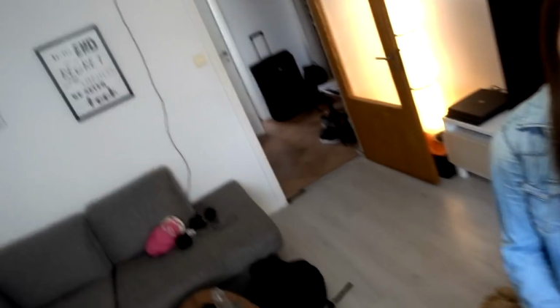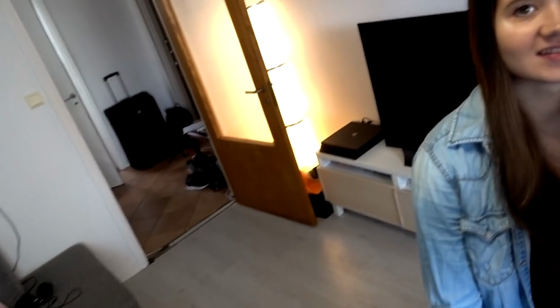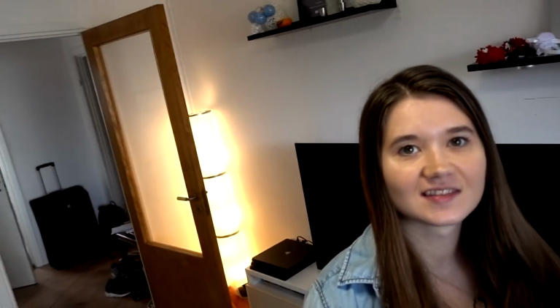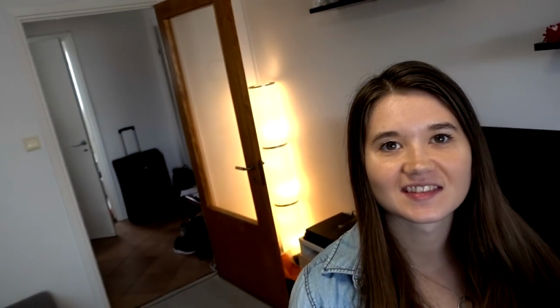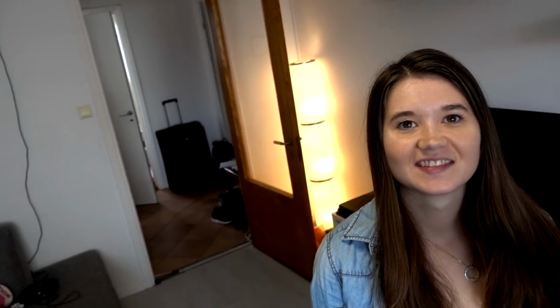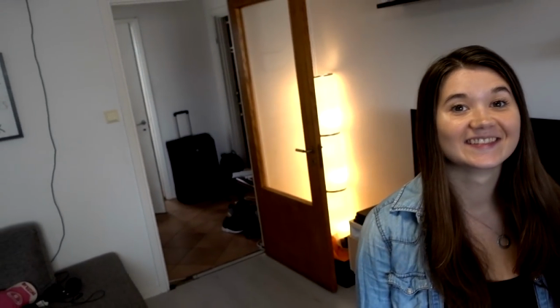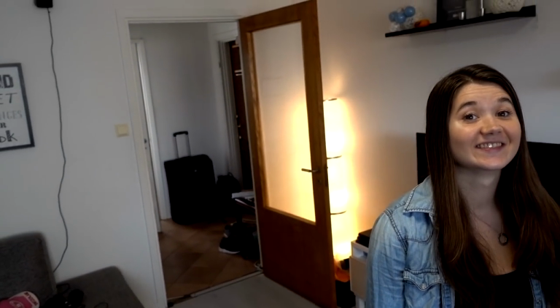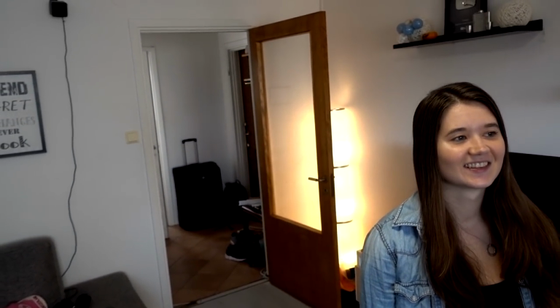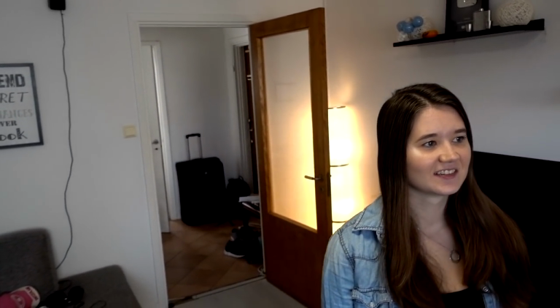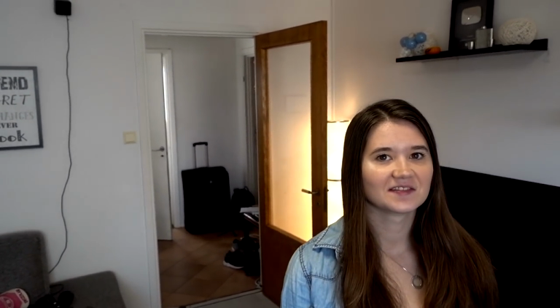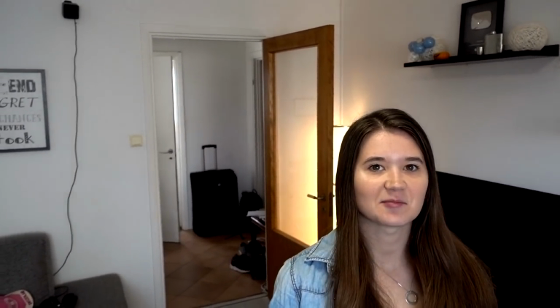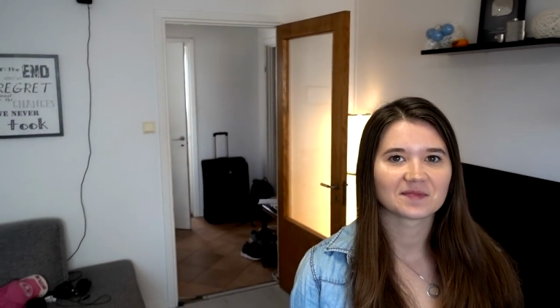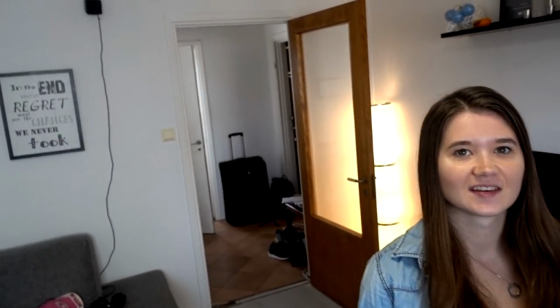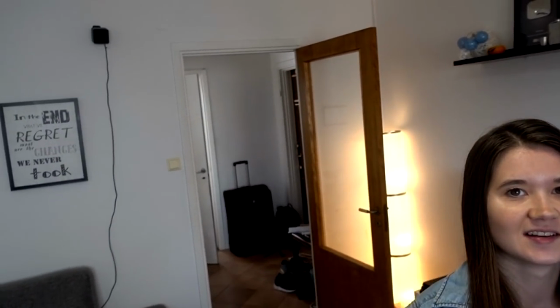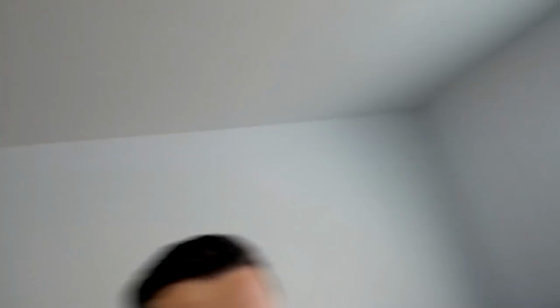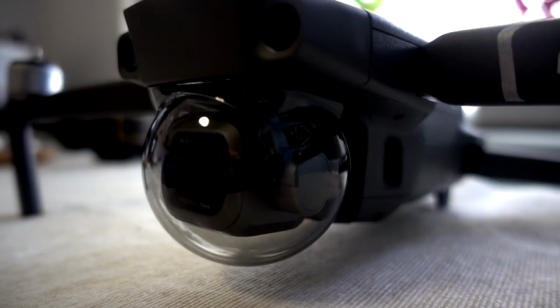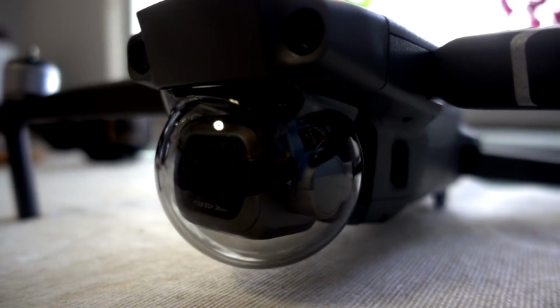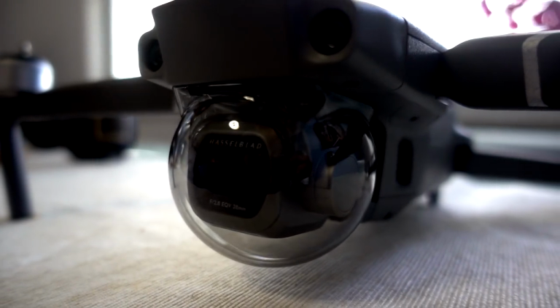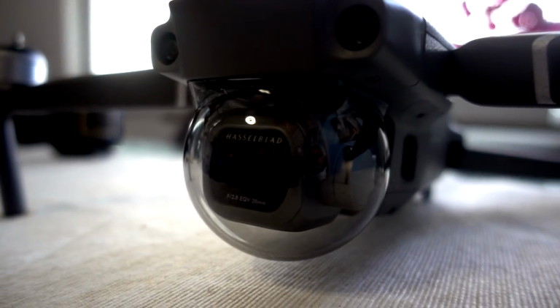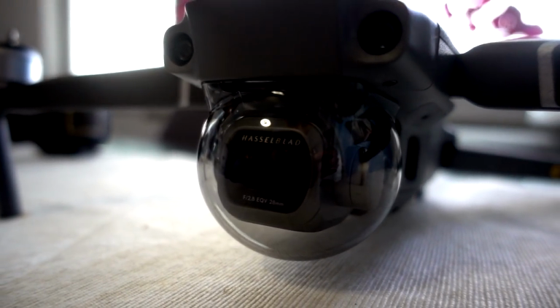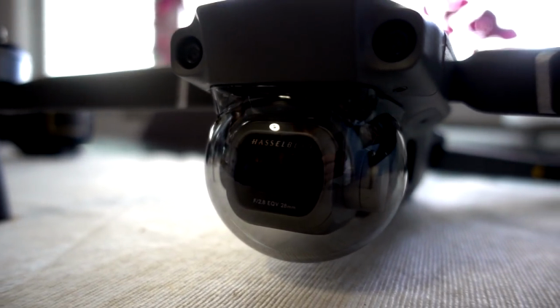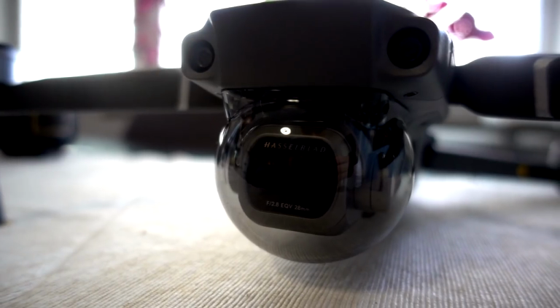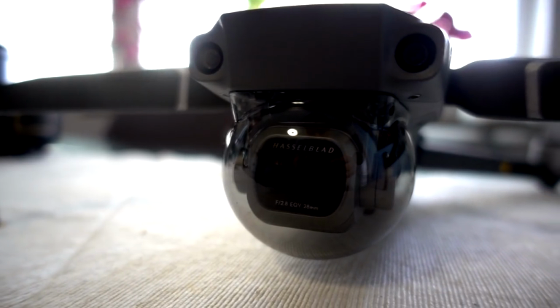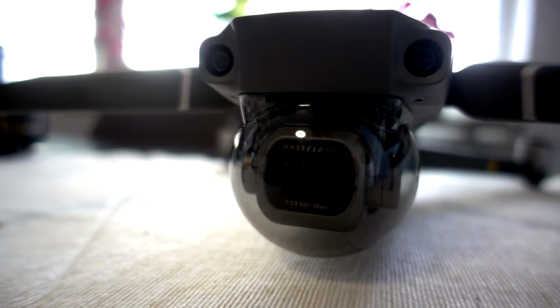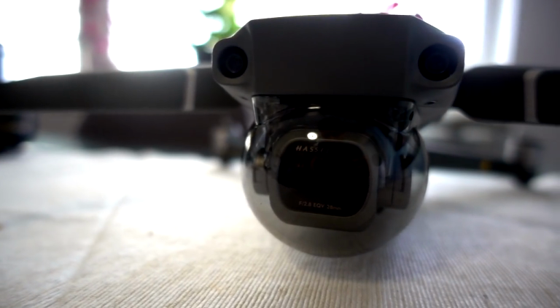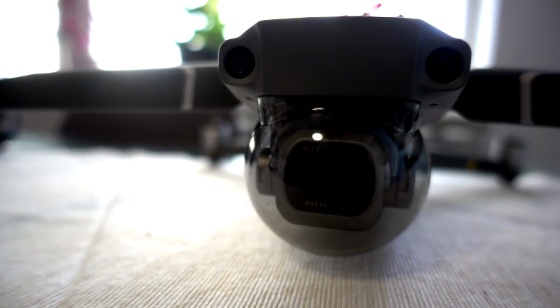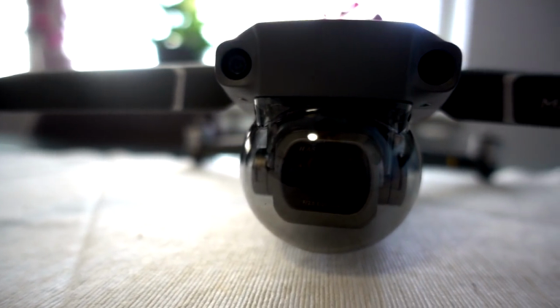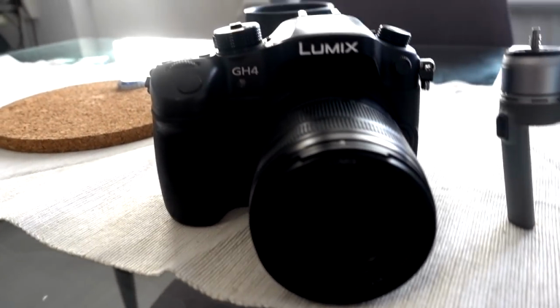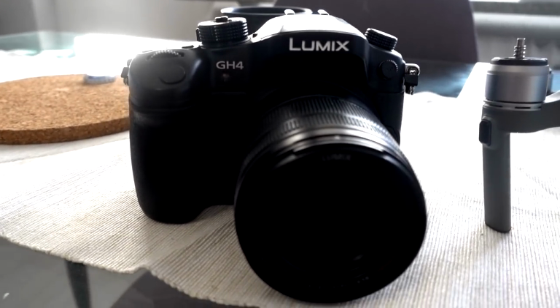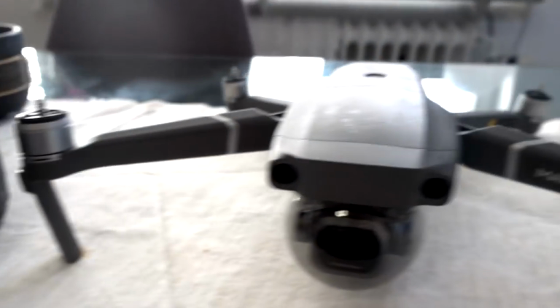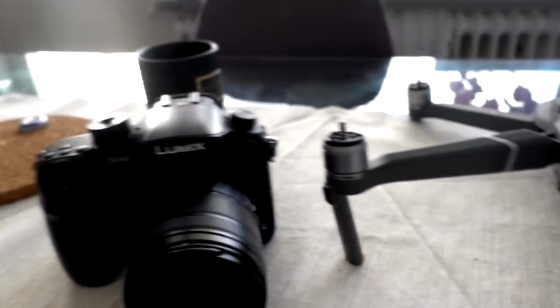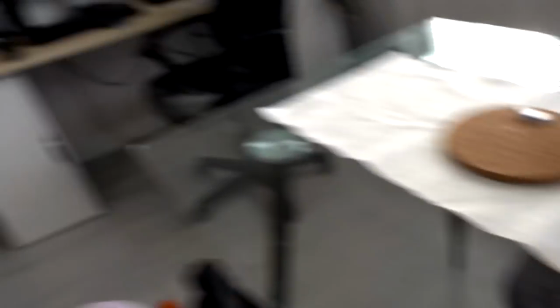Here's Claudia — she's getting ready, and she's ready now. Here's the arsenal today: the drone is getting some use and our Lumix. We're only using two things today.